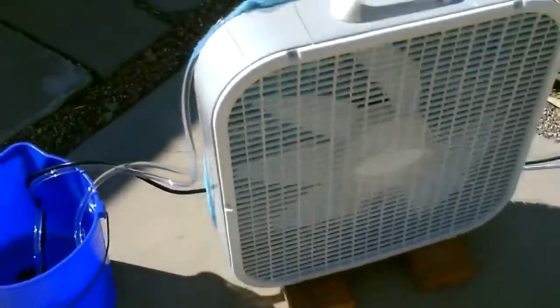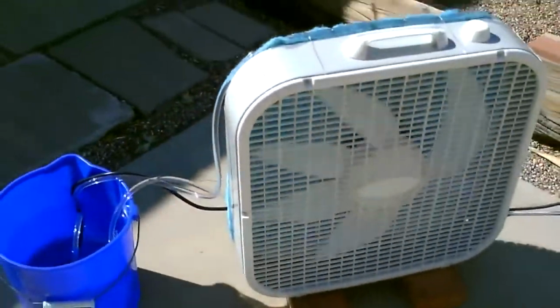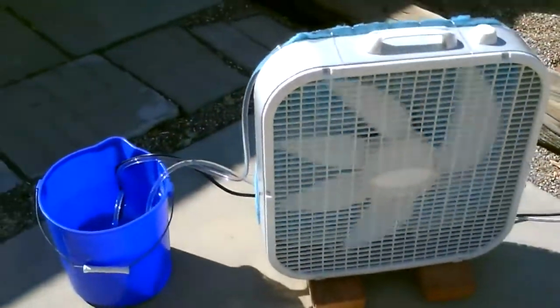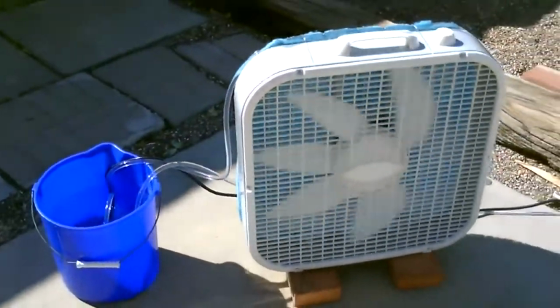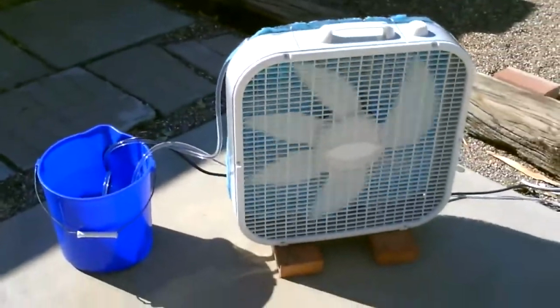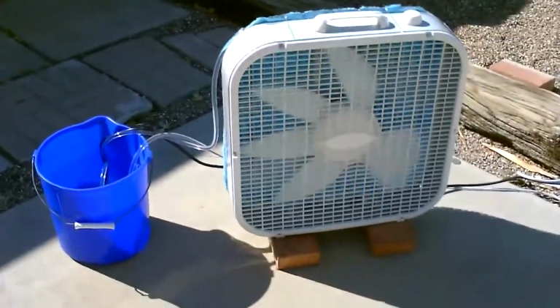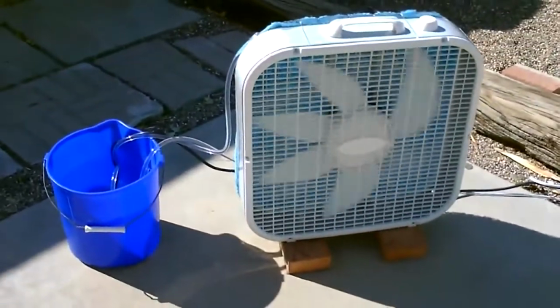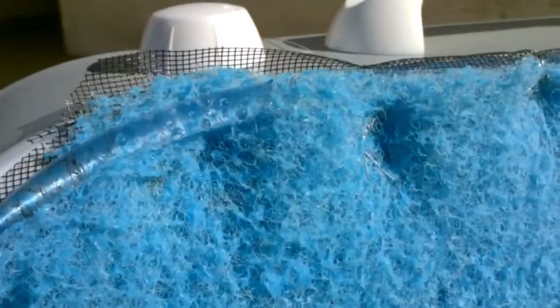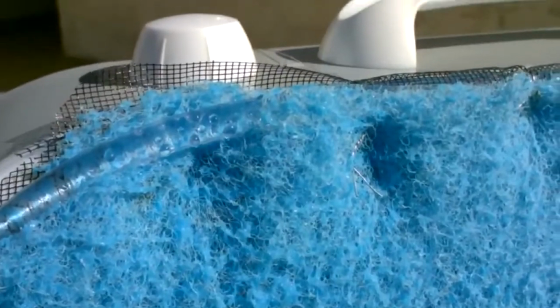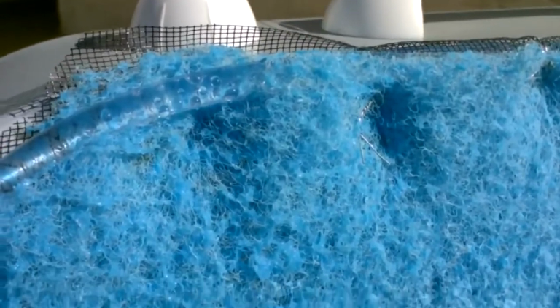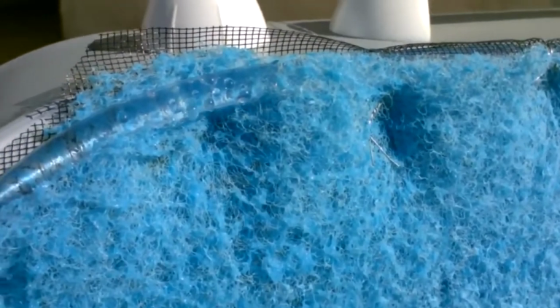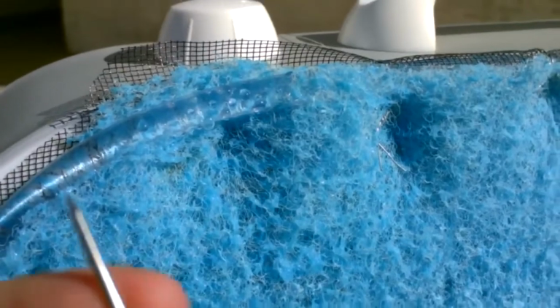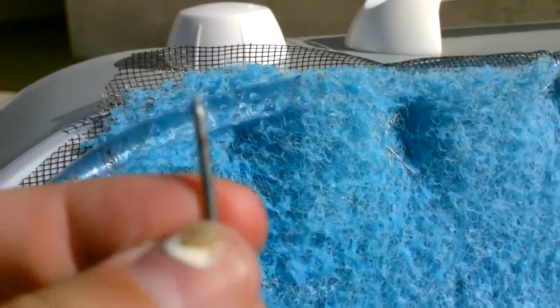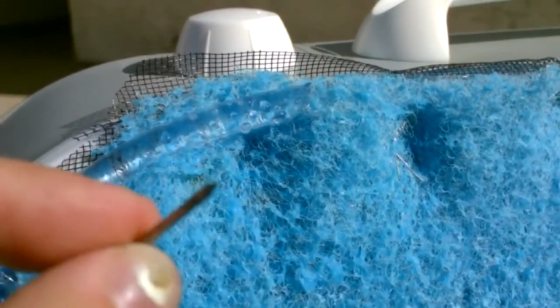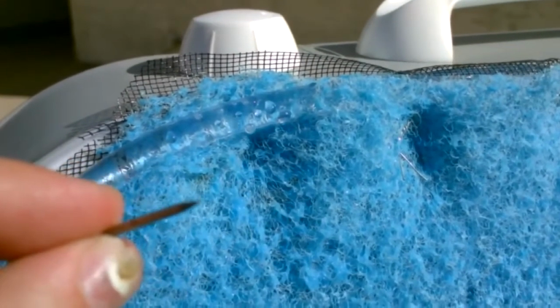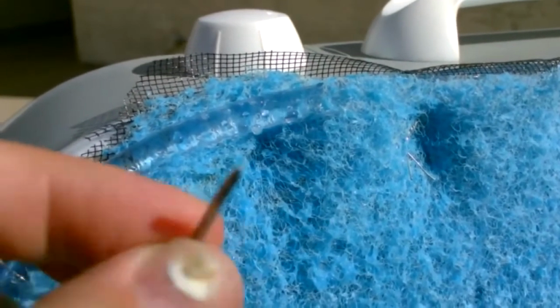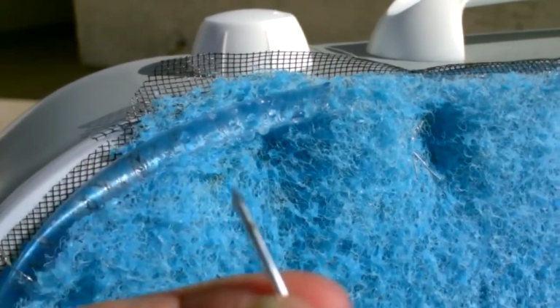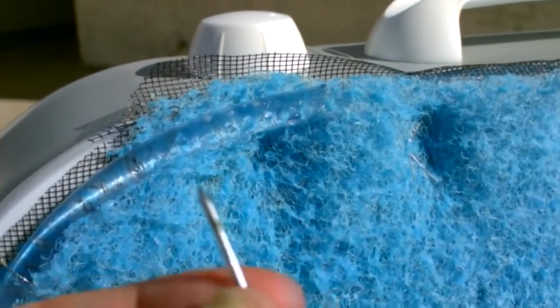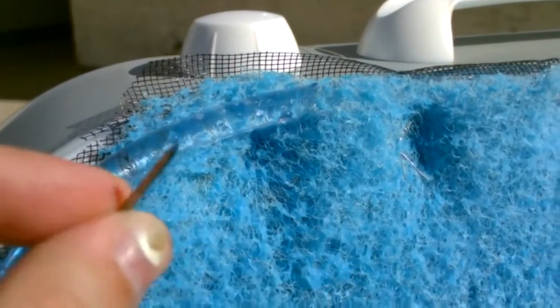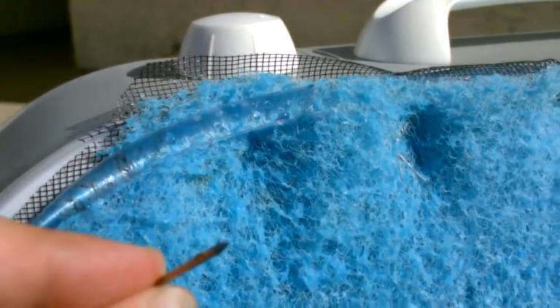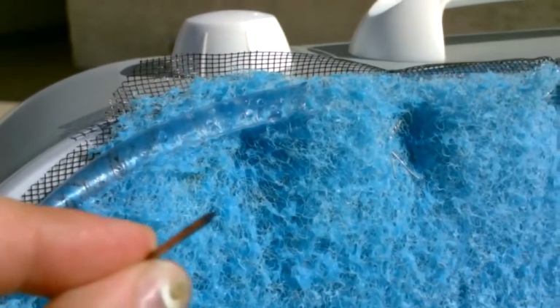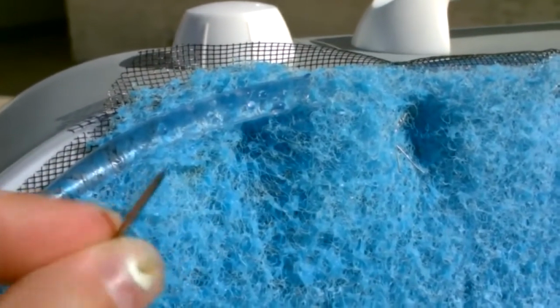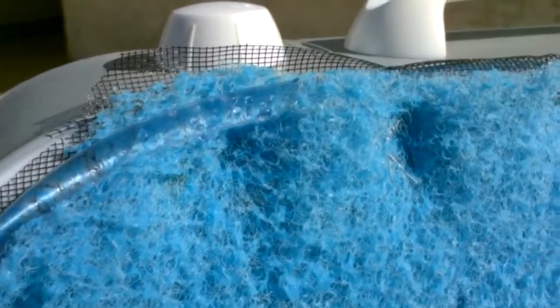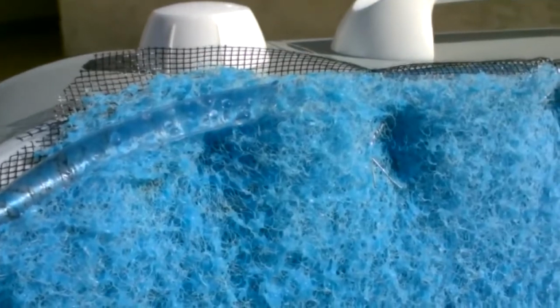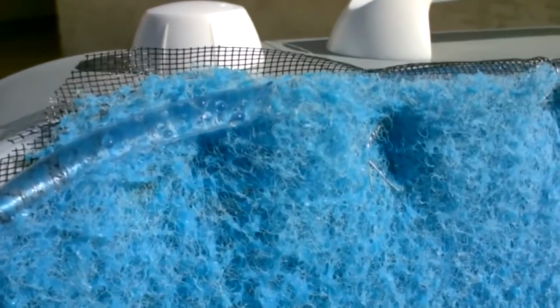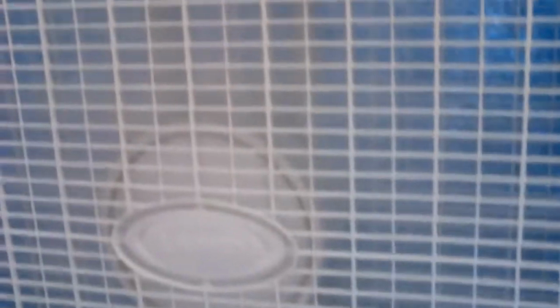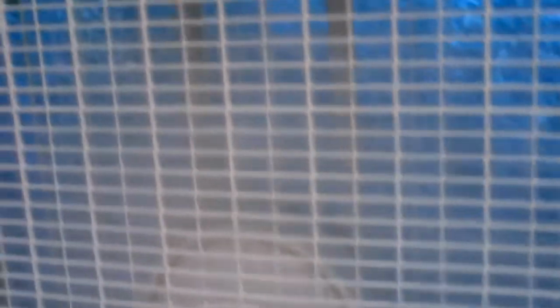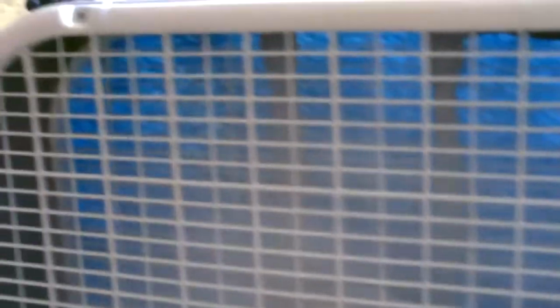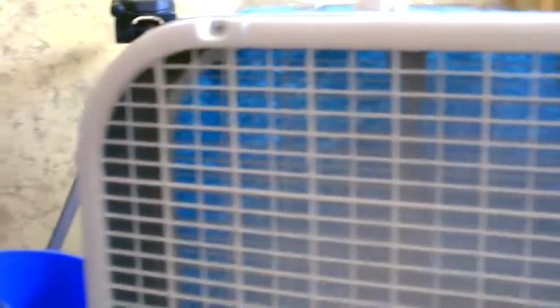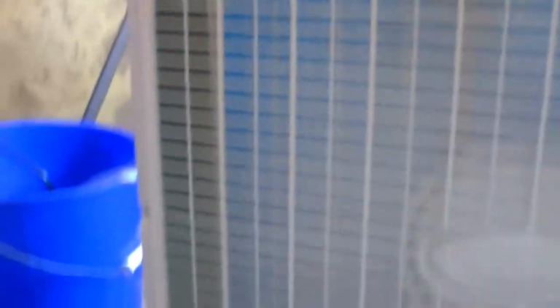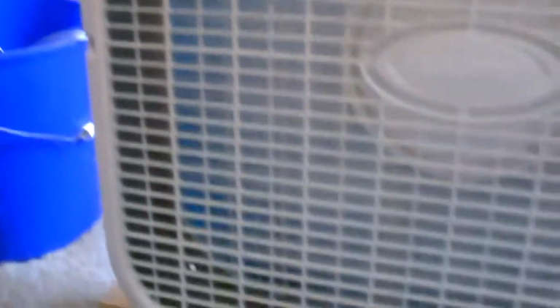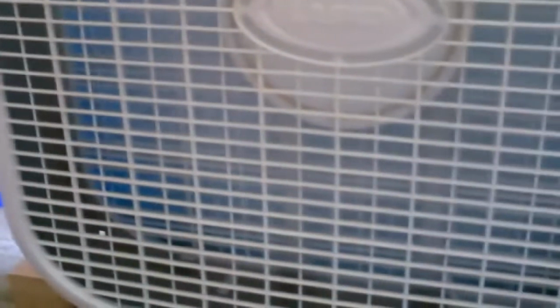That's the whole setup right there — works awesome. I went ahead and increased the water flow a little bit by using a slightly larger hole, in this case a nail slightly larger than a pushpin. Yeah, that air is super cool. This thing's working great.